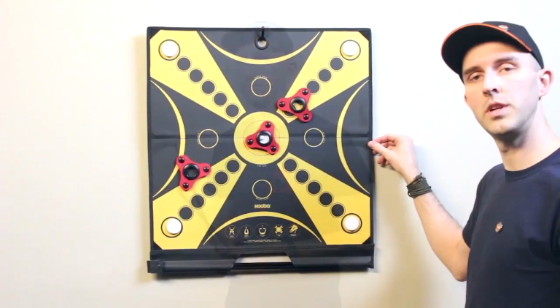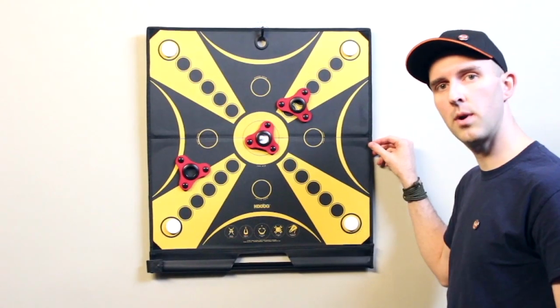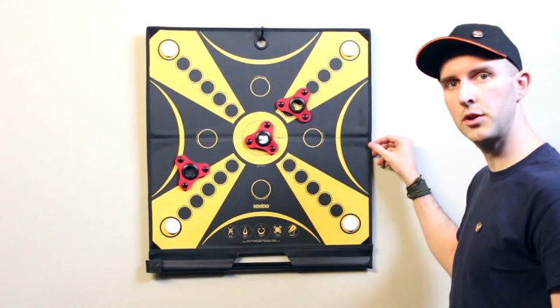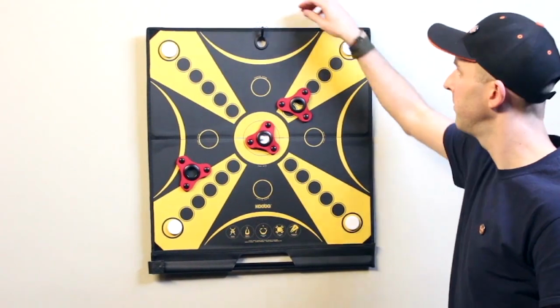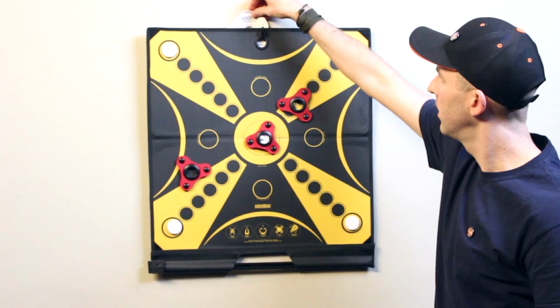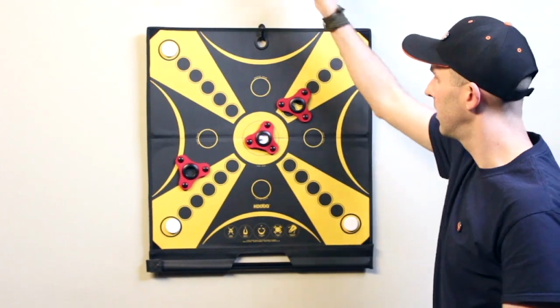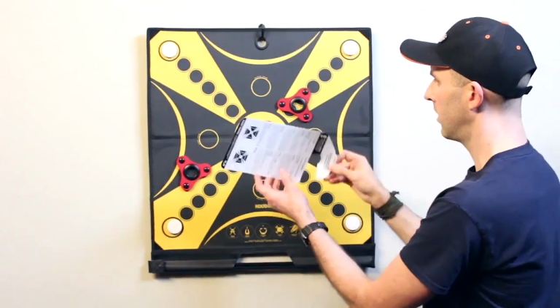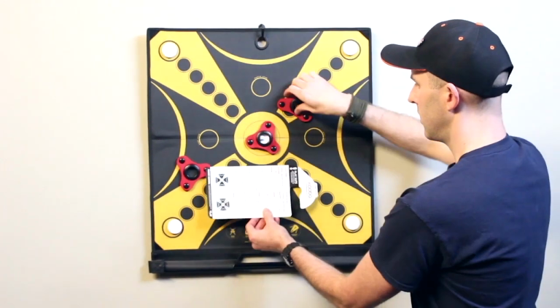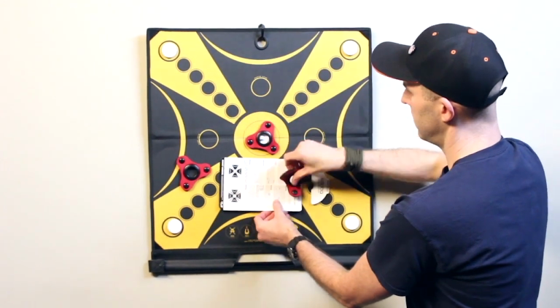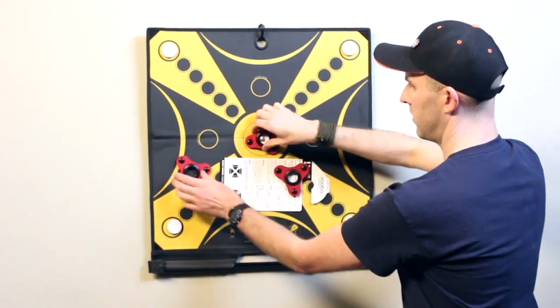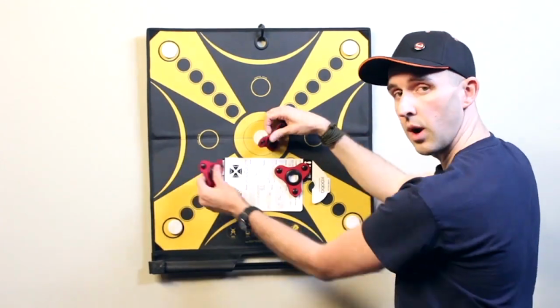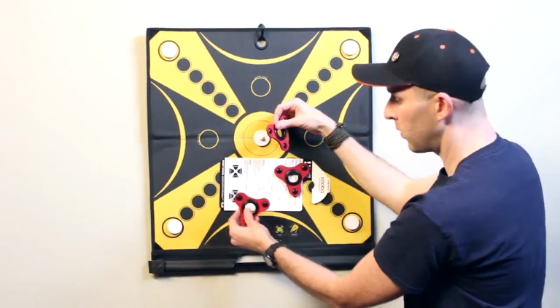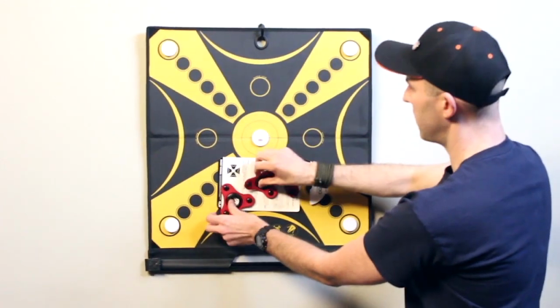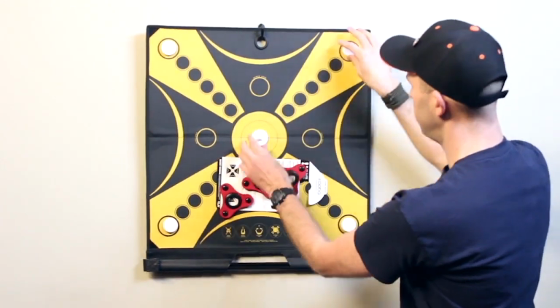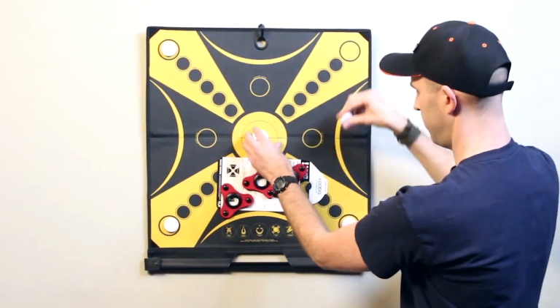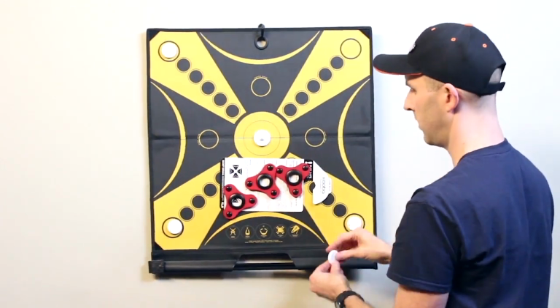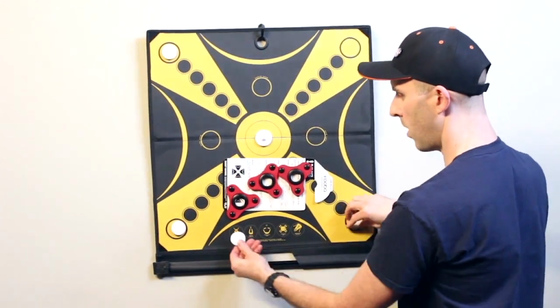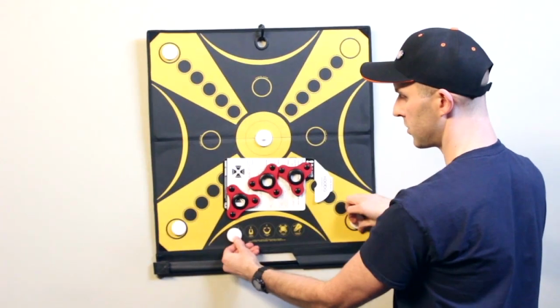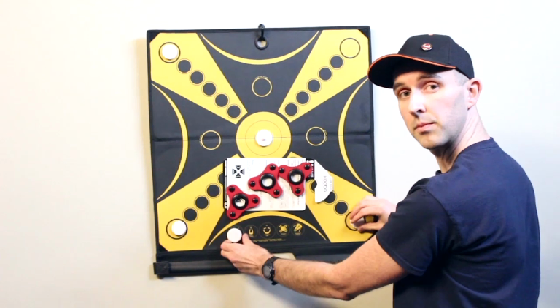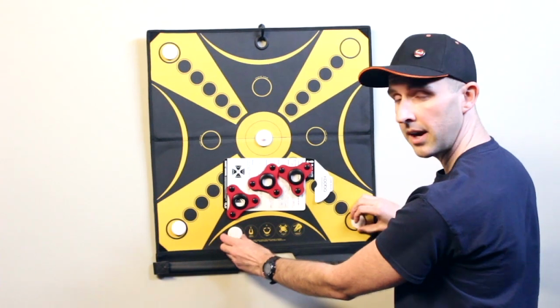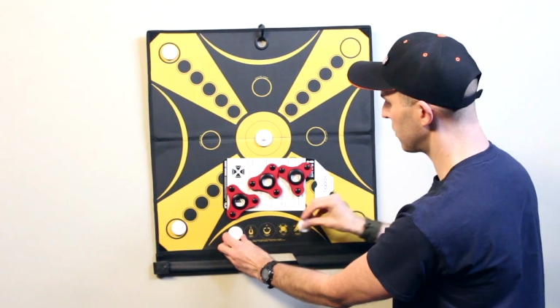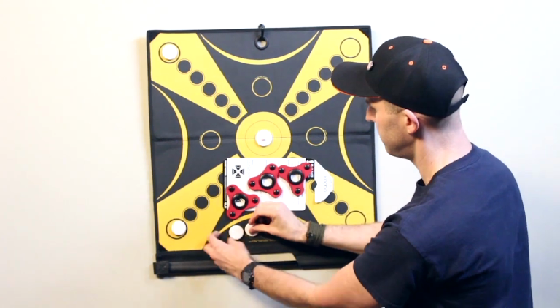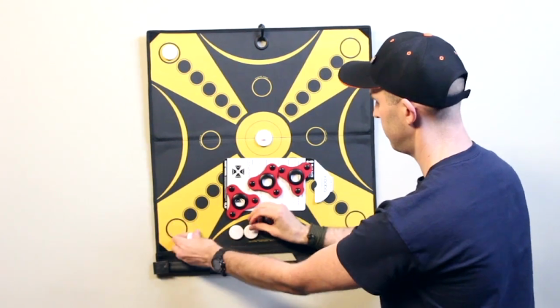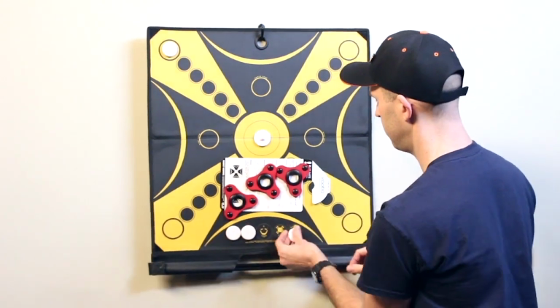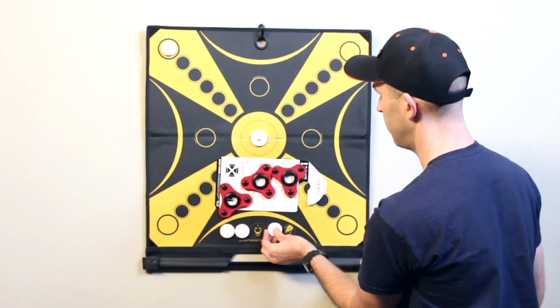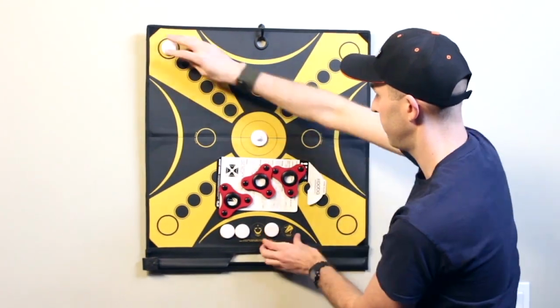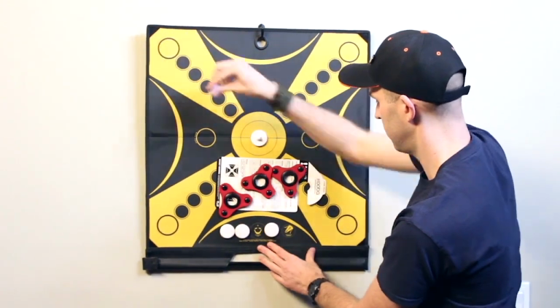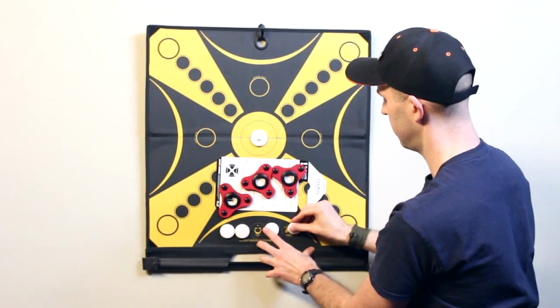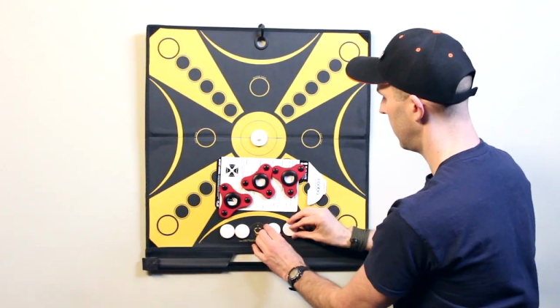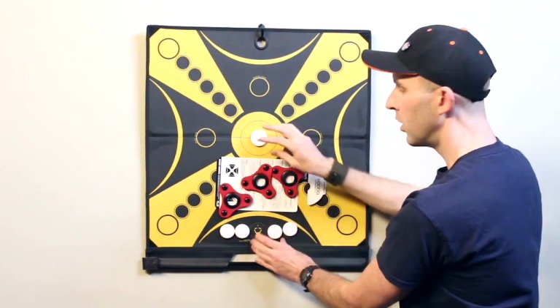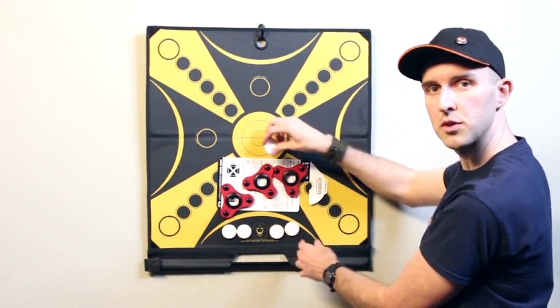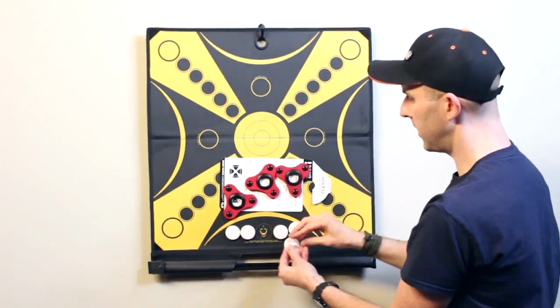When you're ready to break down Kuba, stow everything on one side of the board. Markers go right here in the circles. Kuba goes right in the middle.